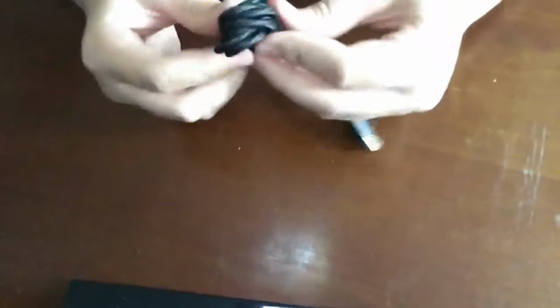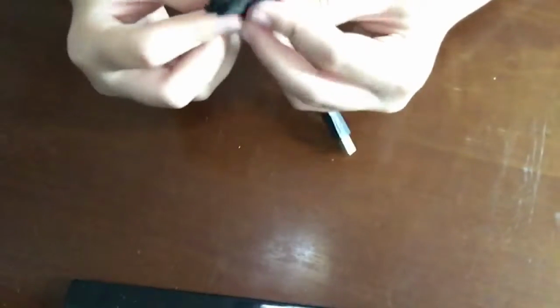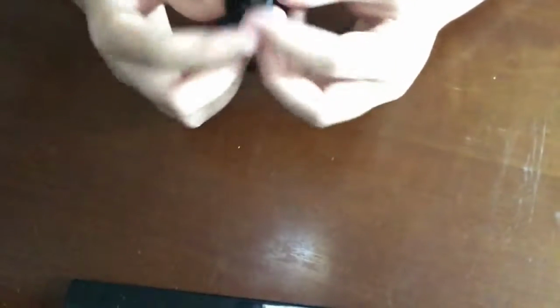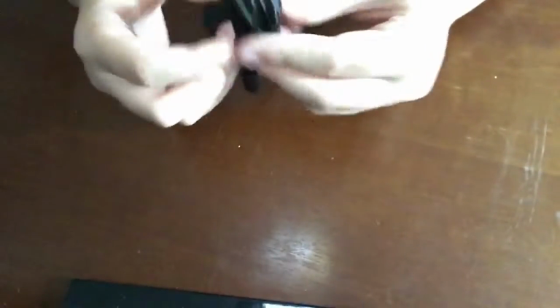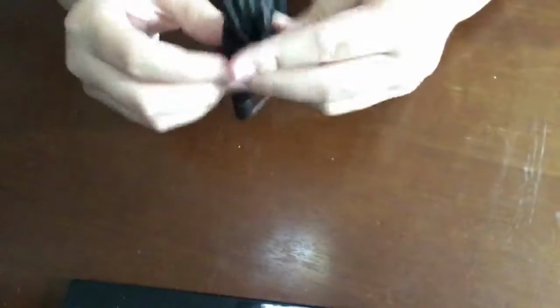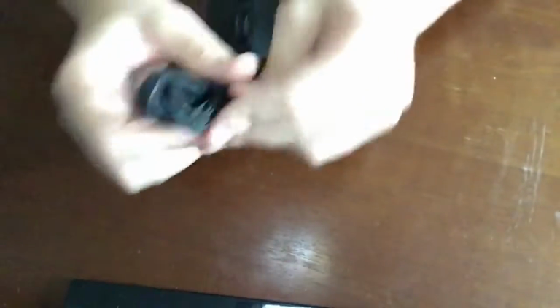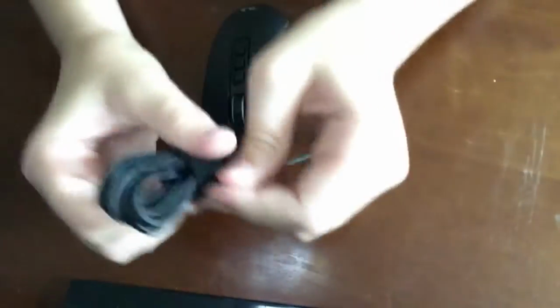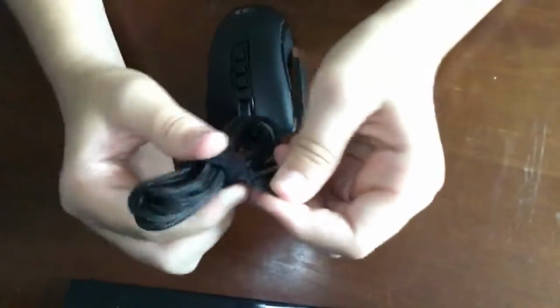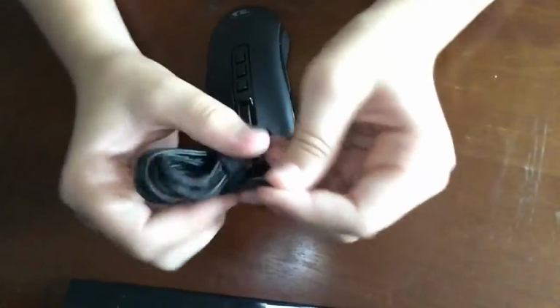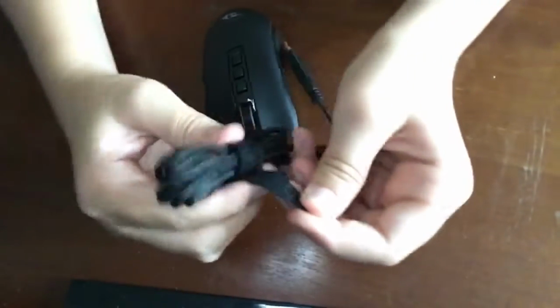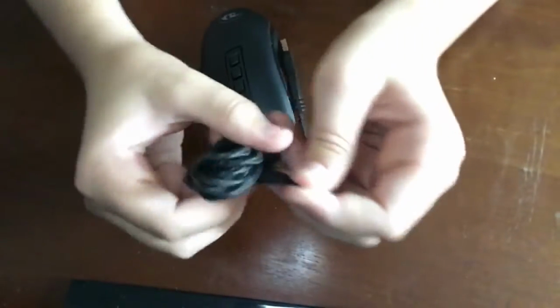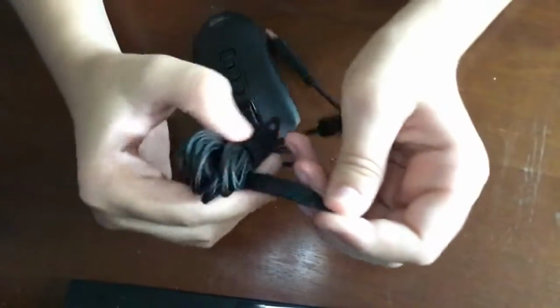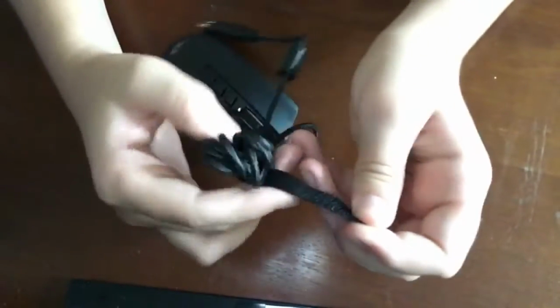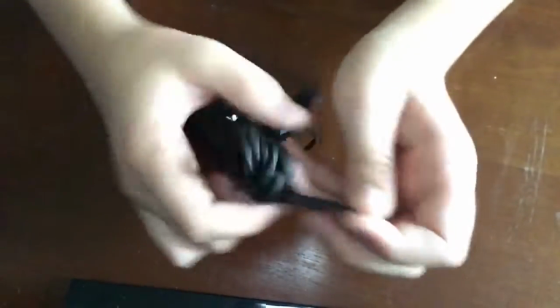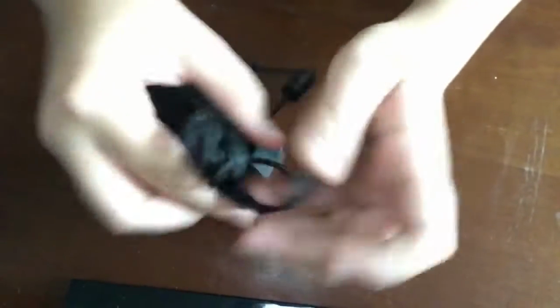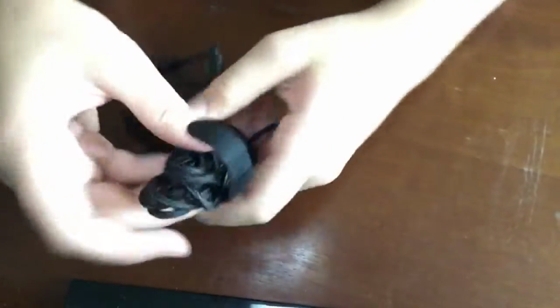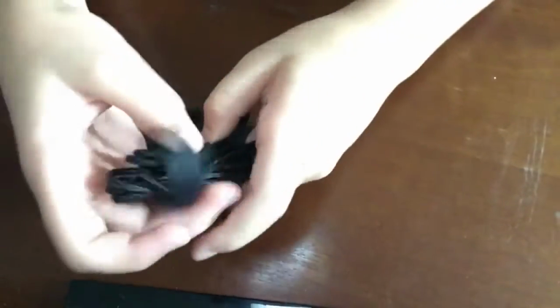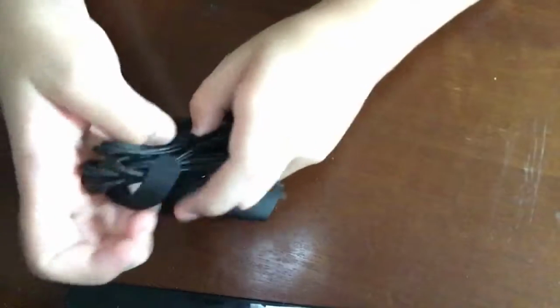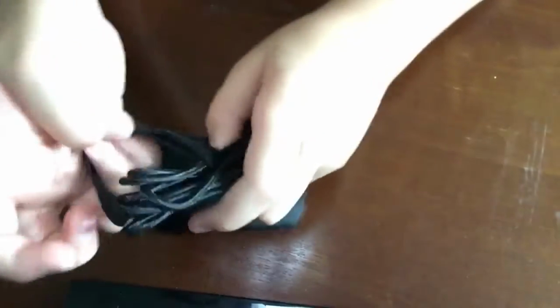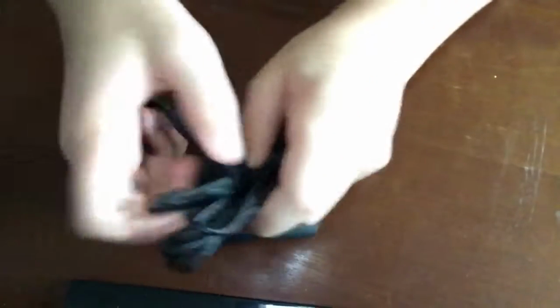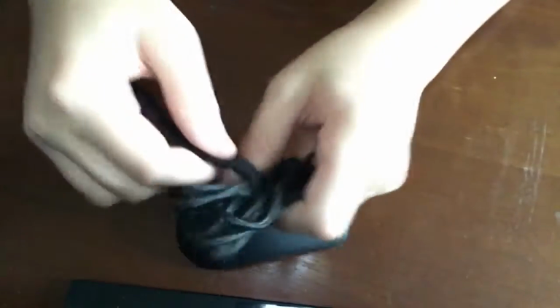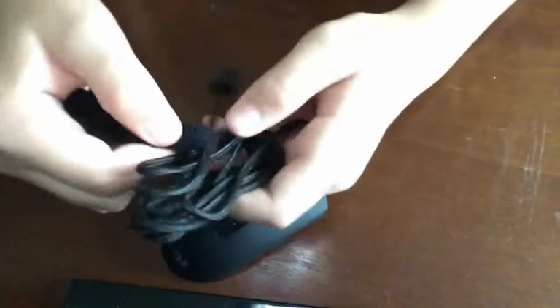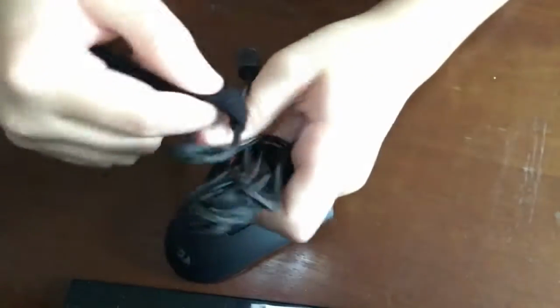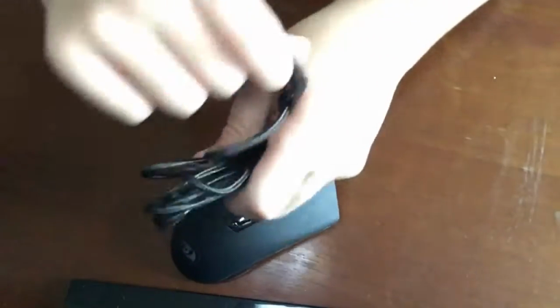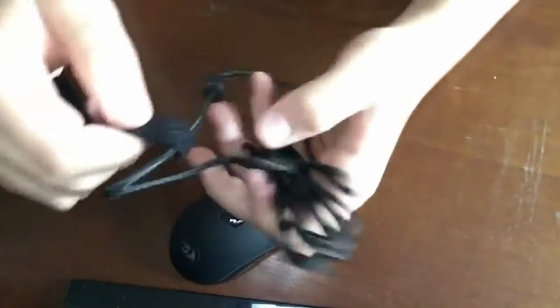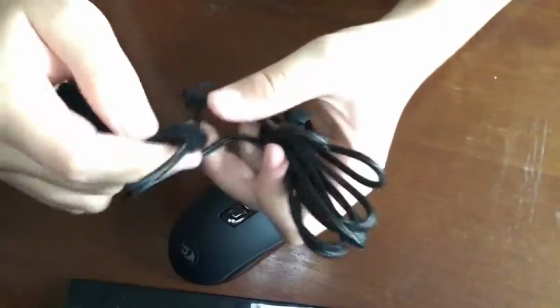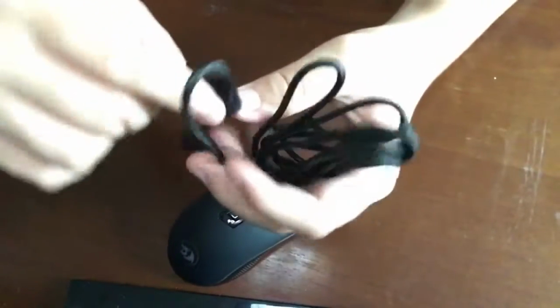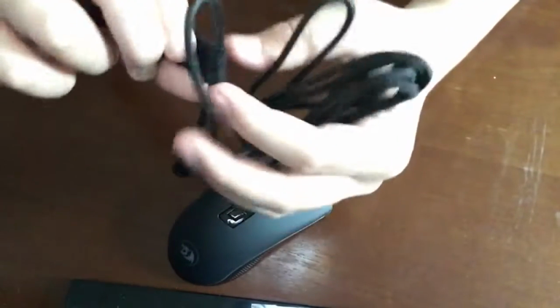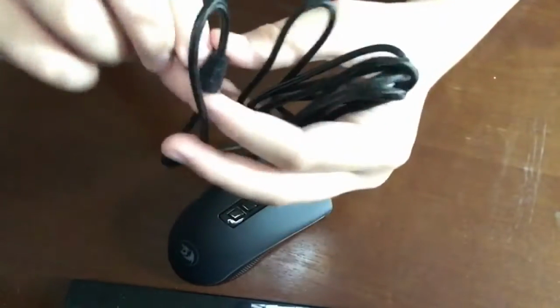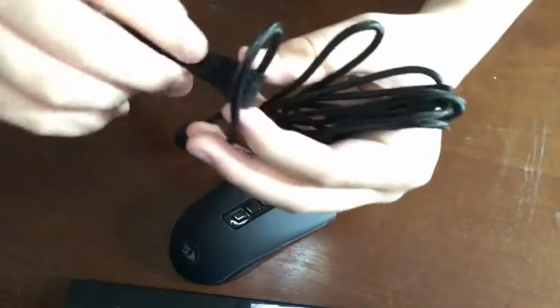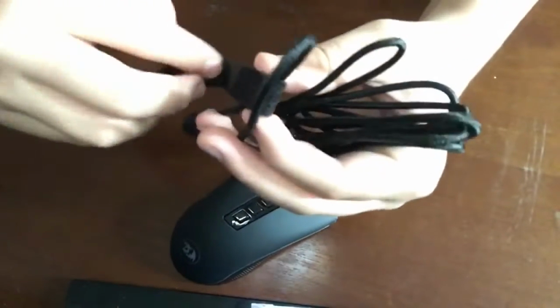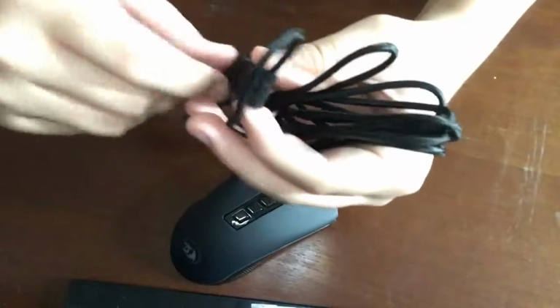And it comes with this little thing. The cable is actually pretty long.